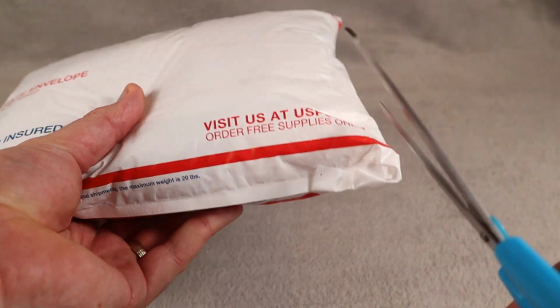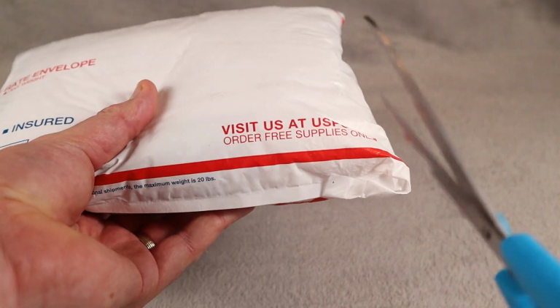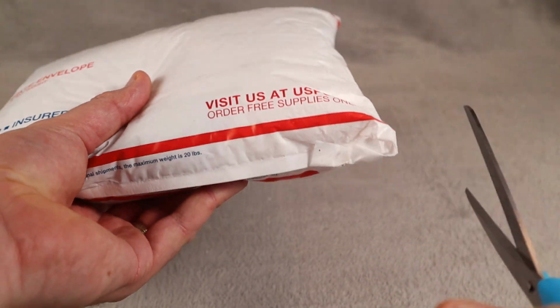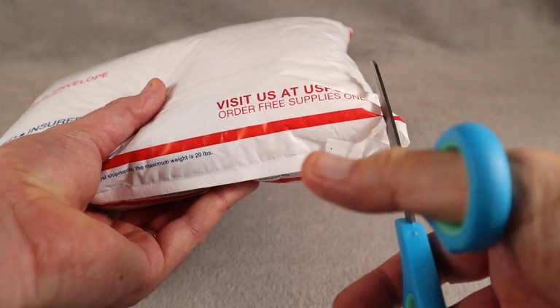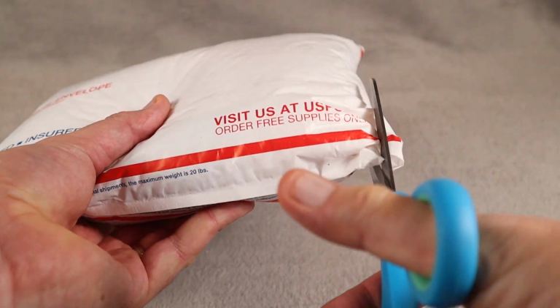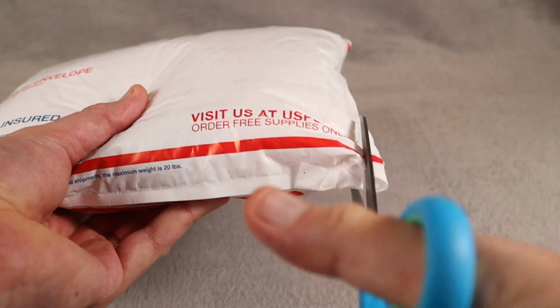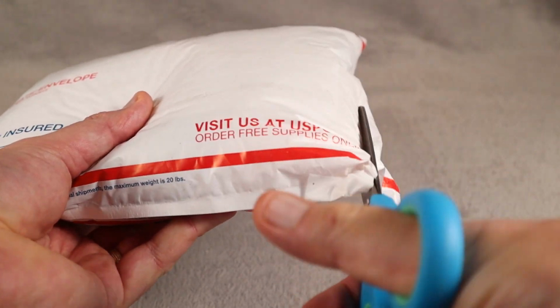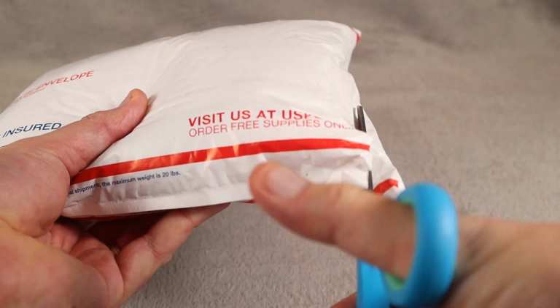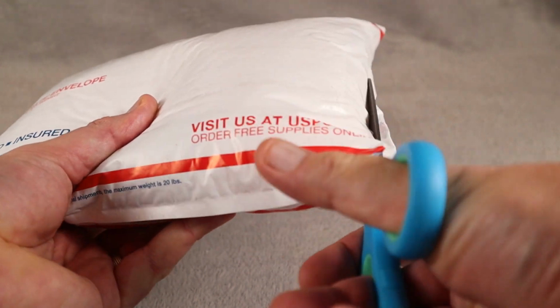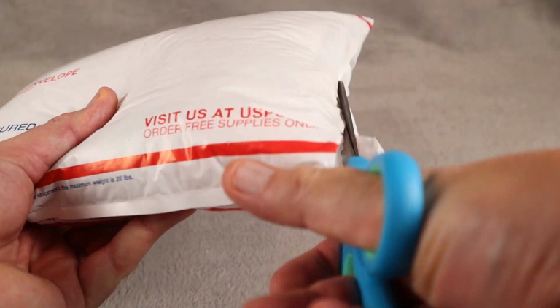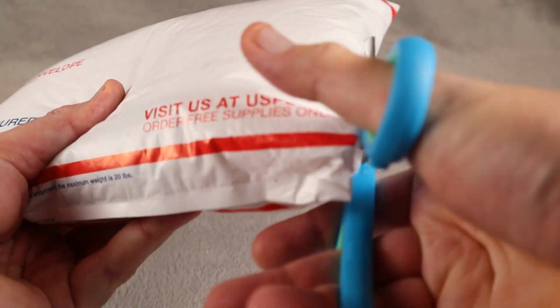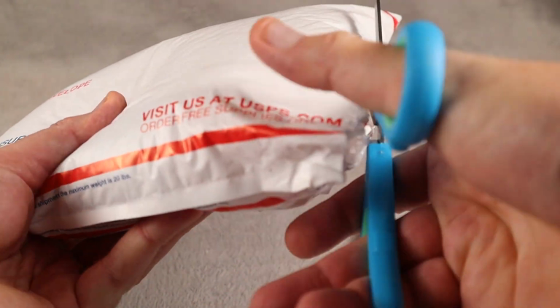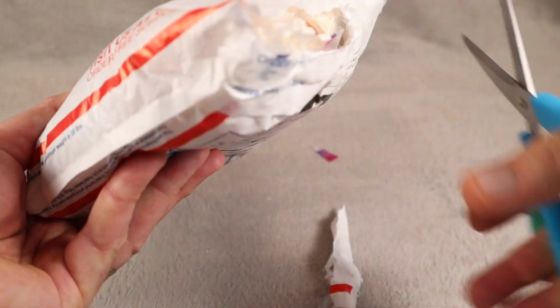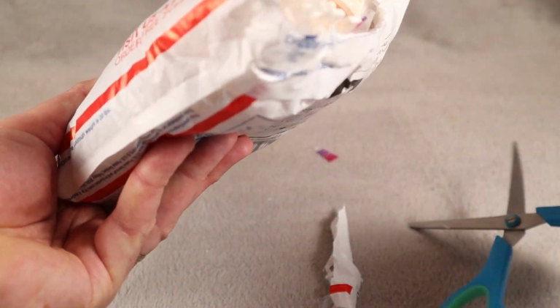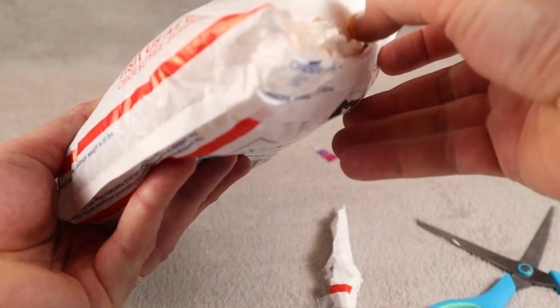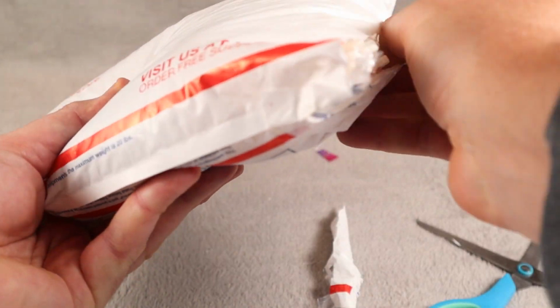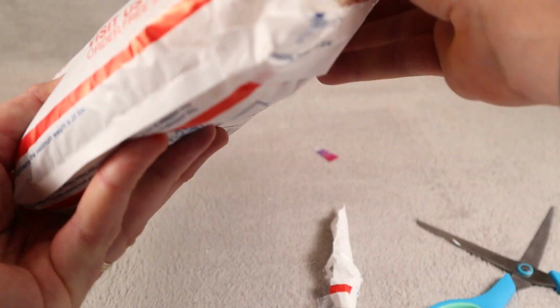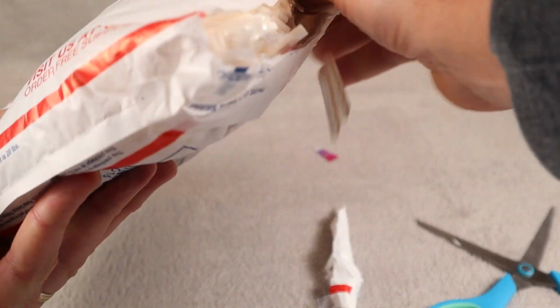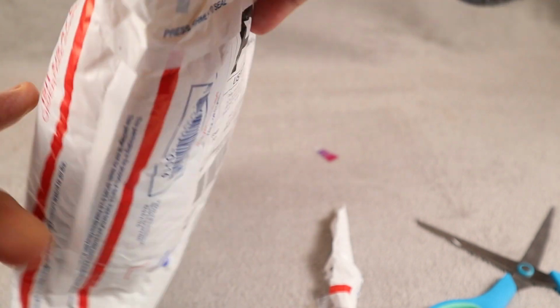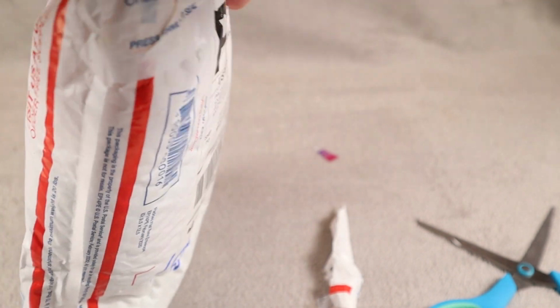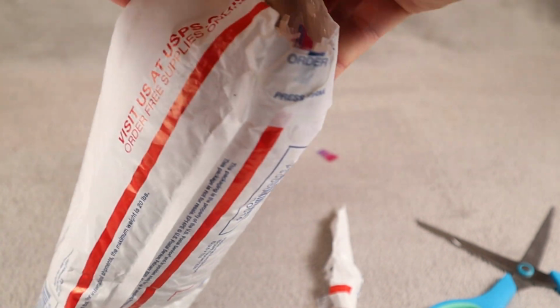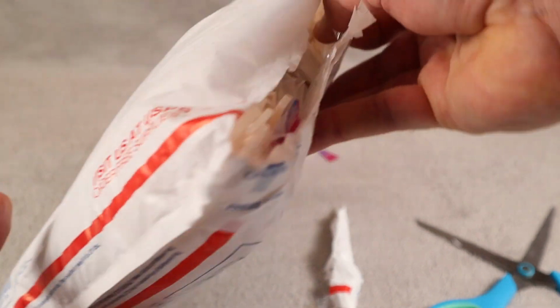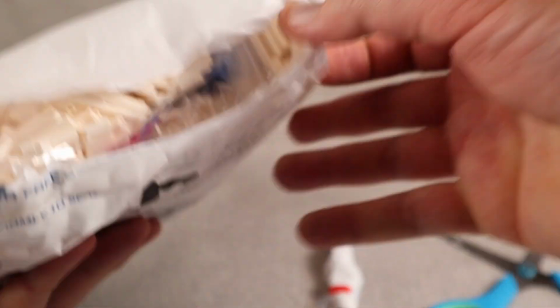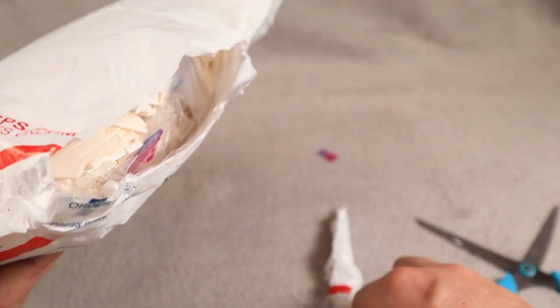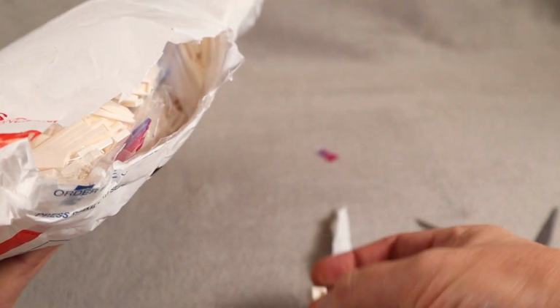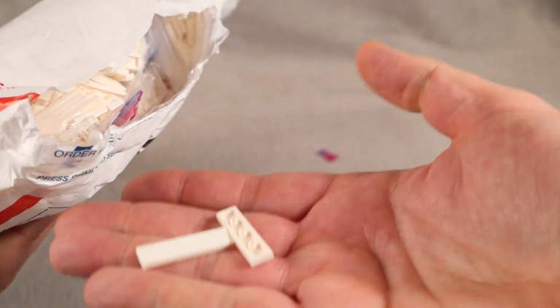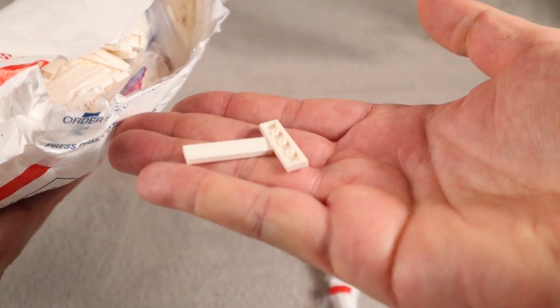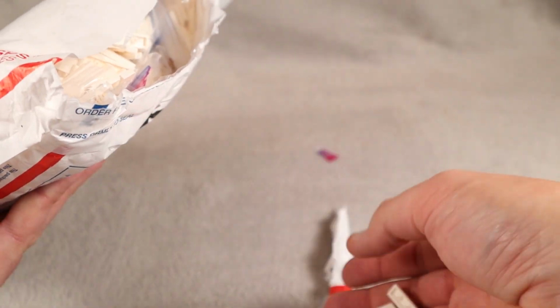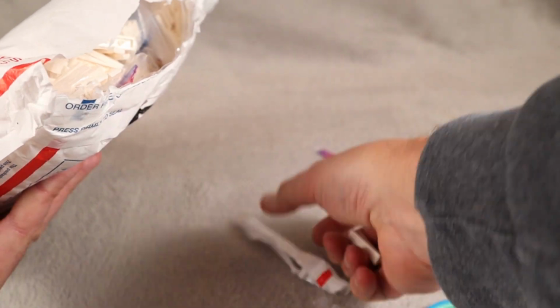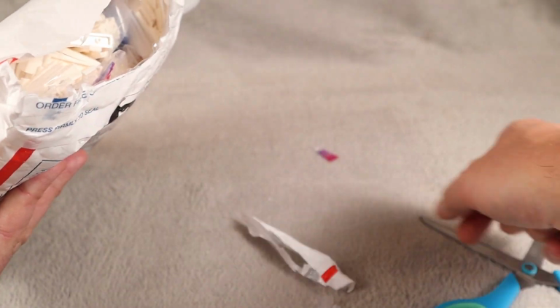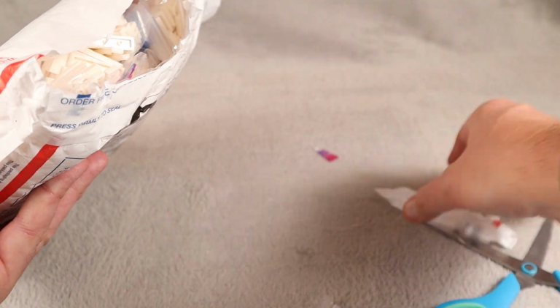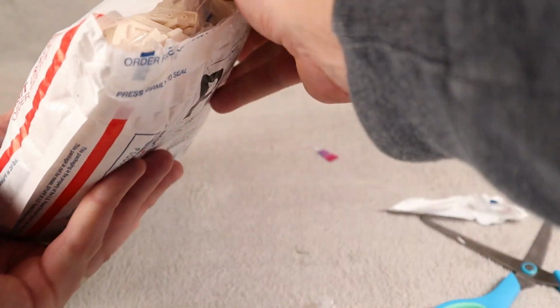So without further ado, let's cut into this. I want to be careful — I always — oh, and I've done it. I've pierced one of the ziplock bags. That's always a bad sign.